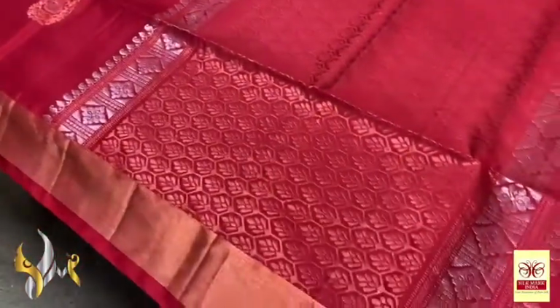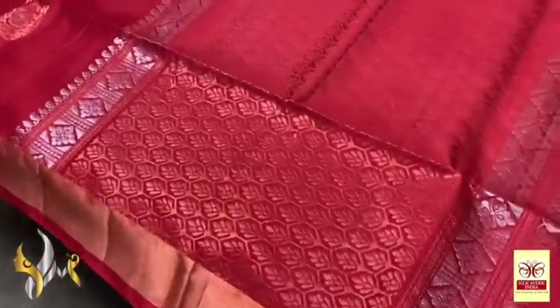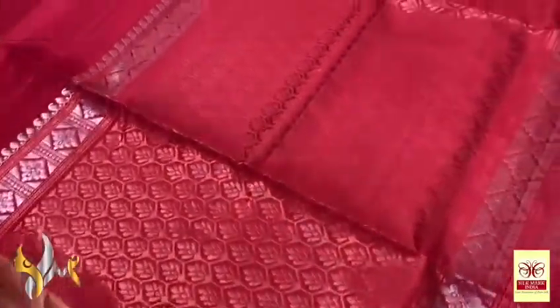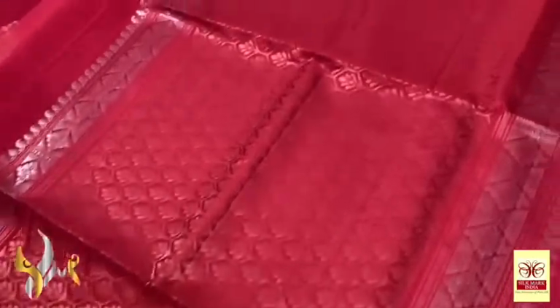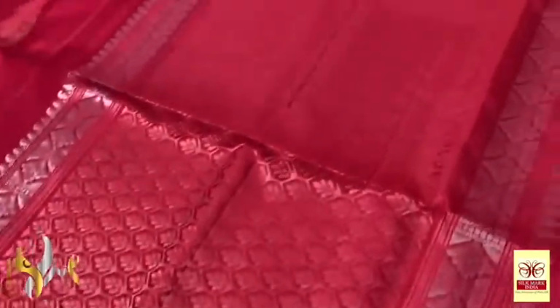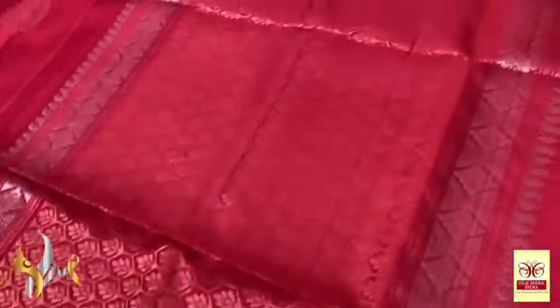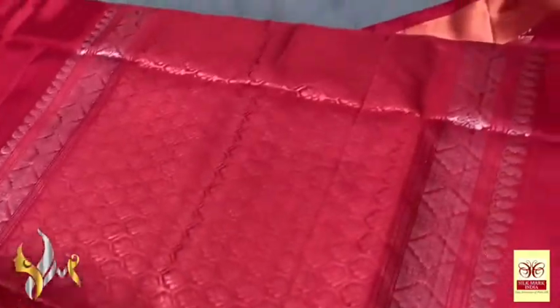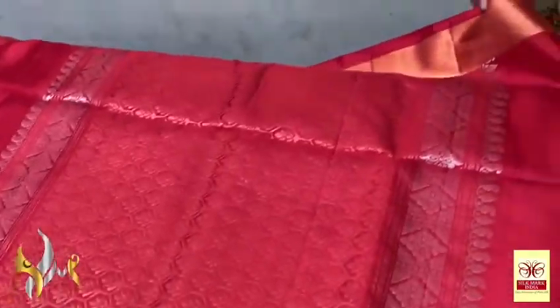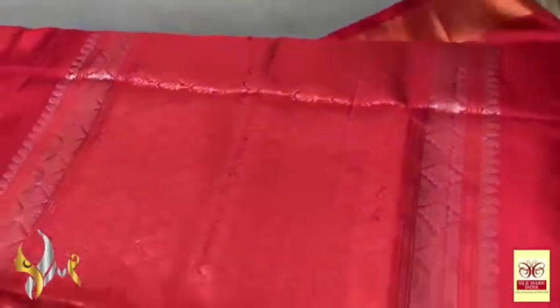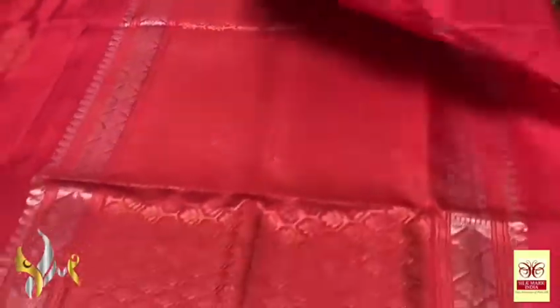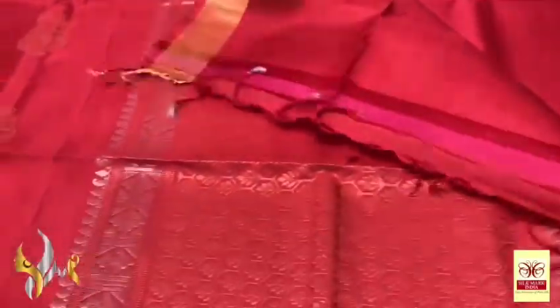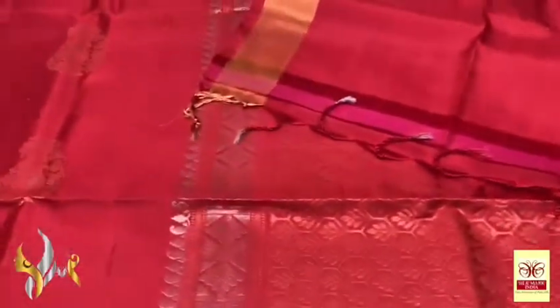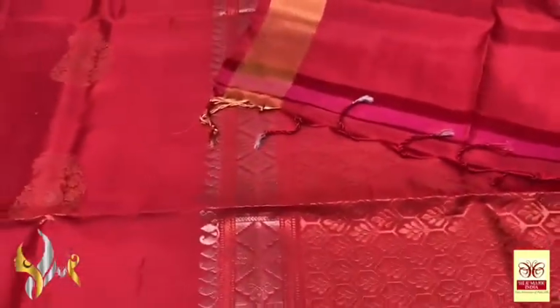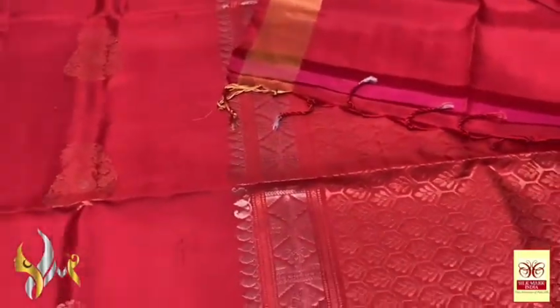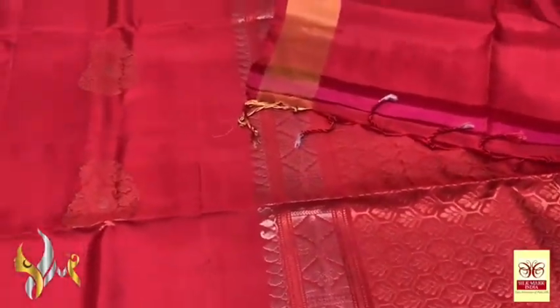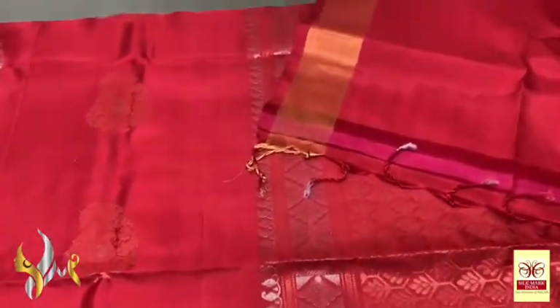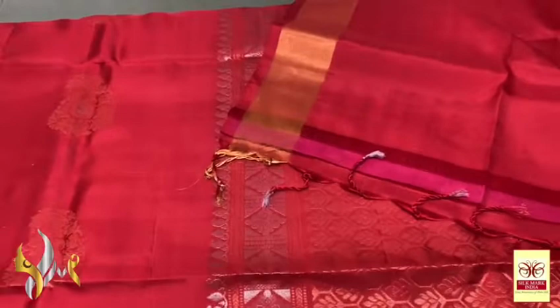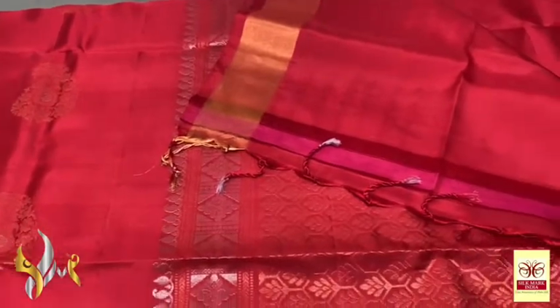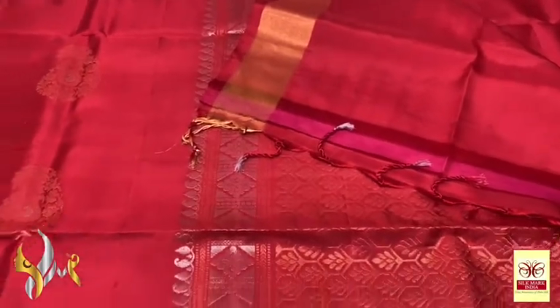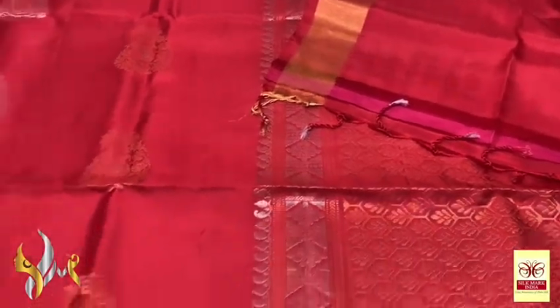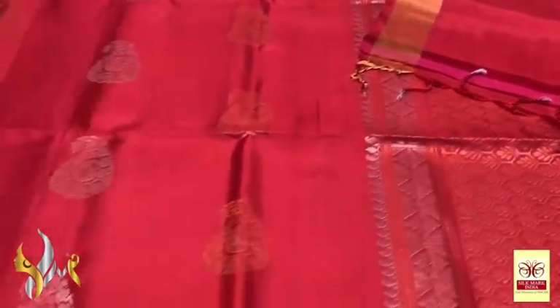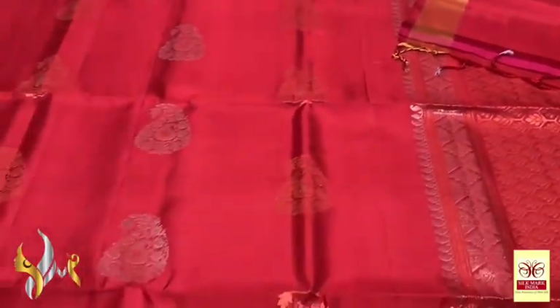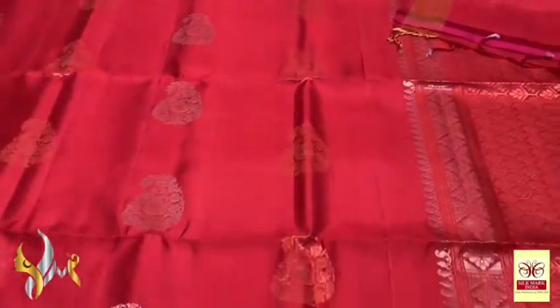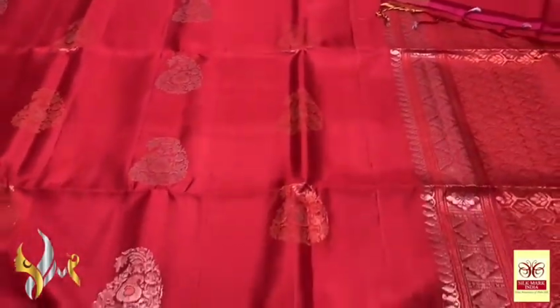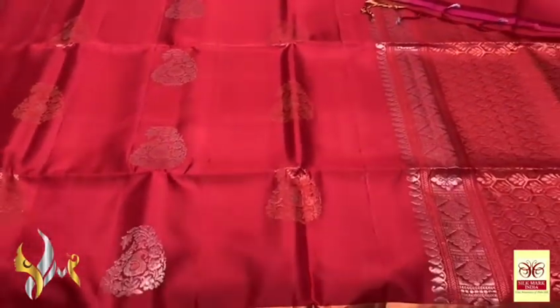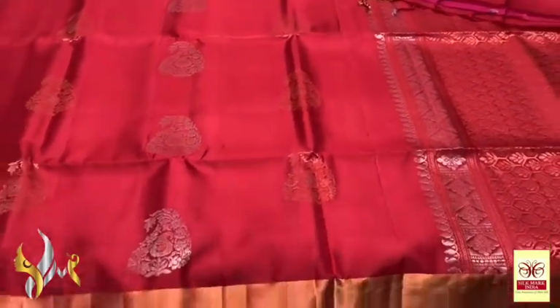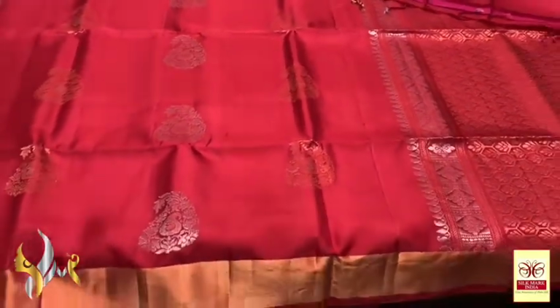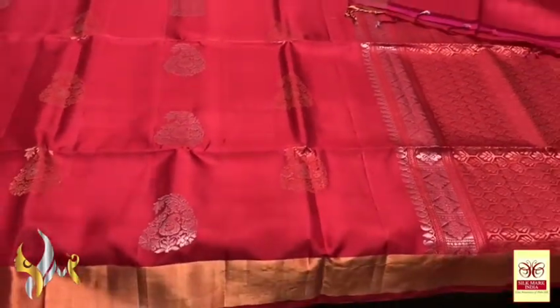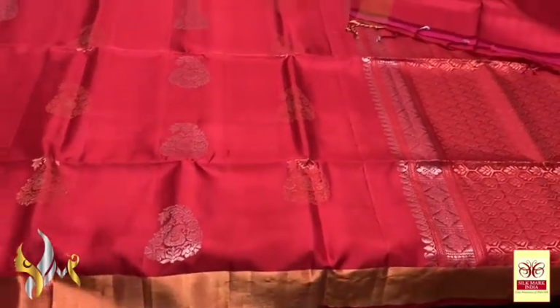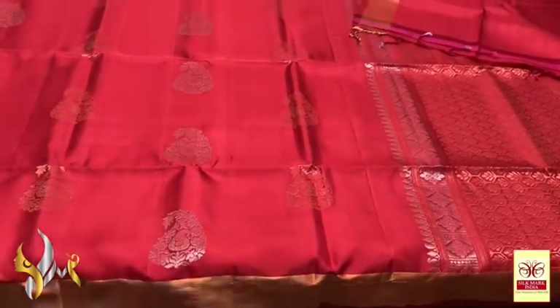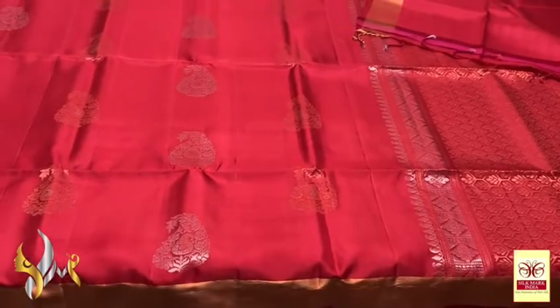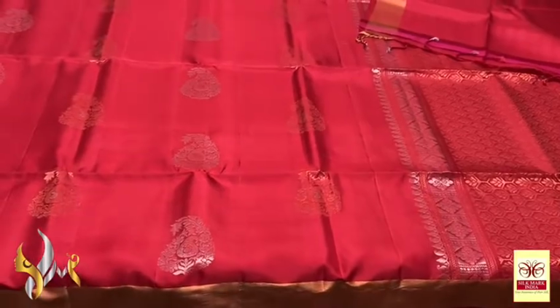A very rich pallu with work all over. In vertical borders we have silver zari work, and same colour blouse piece. Excellent saree with beautiful Meena work and very elegant copper zari collection with authentic silk.